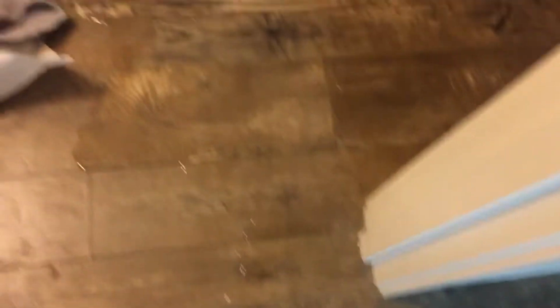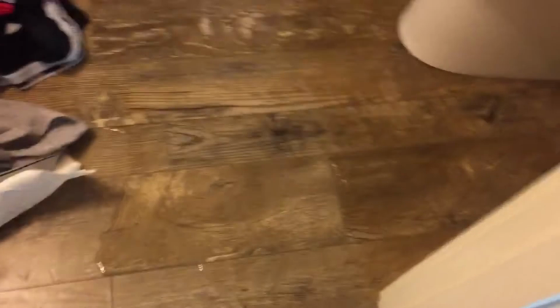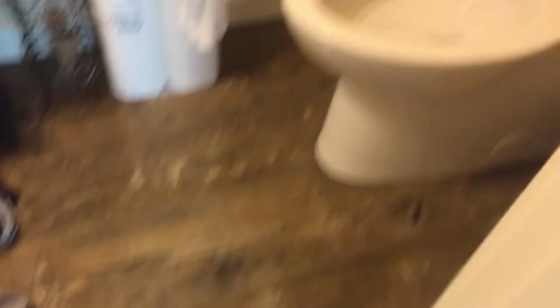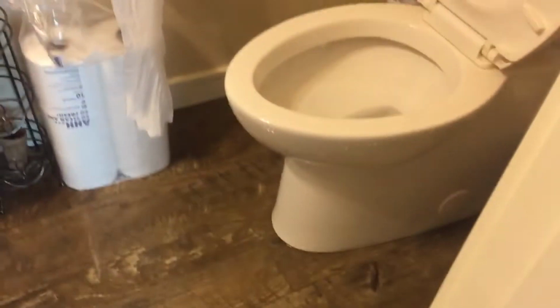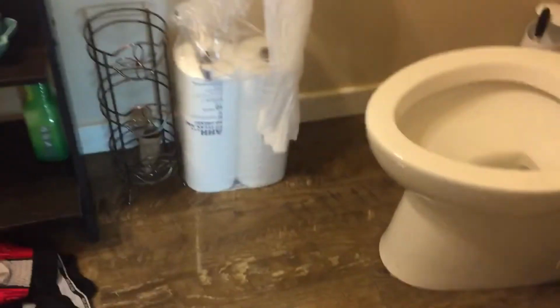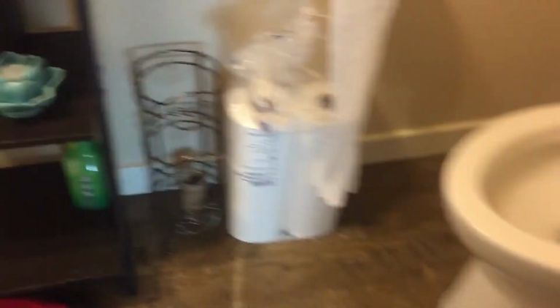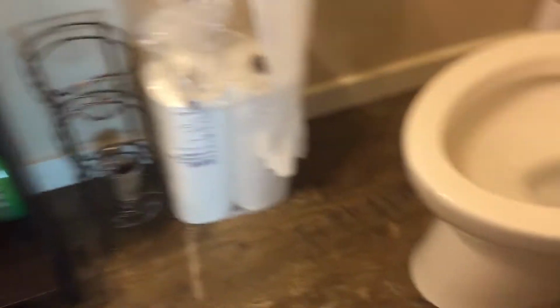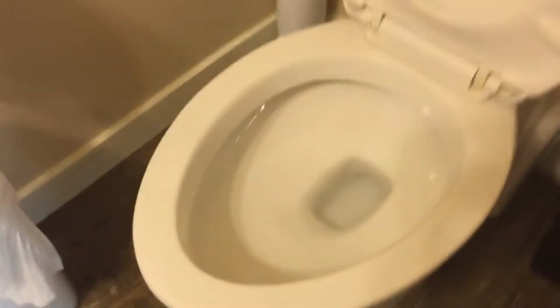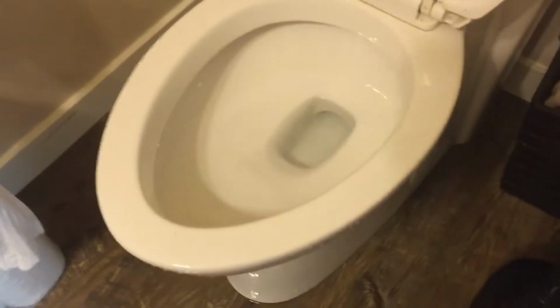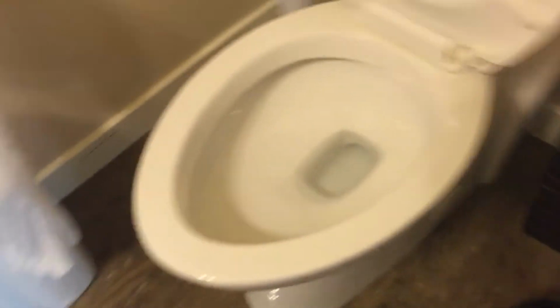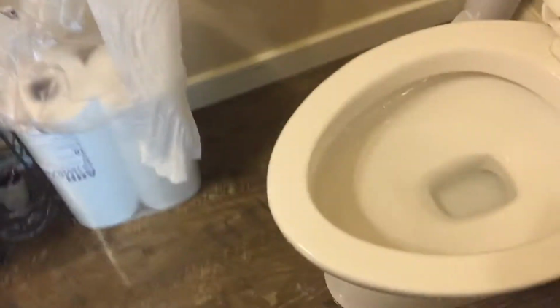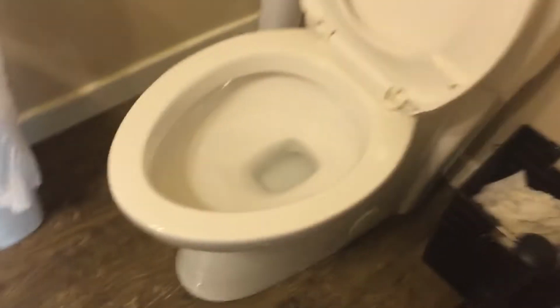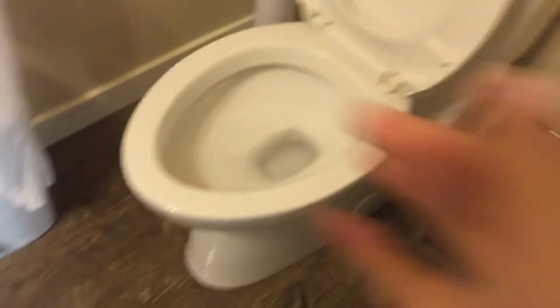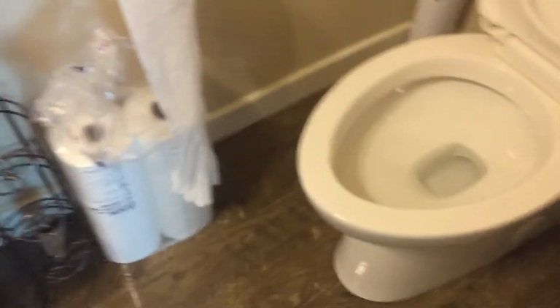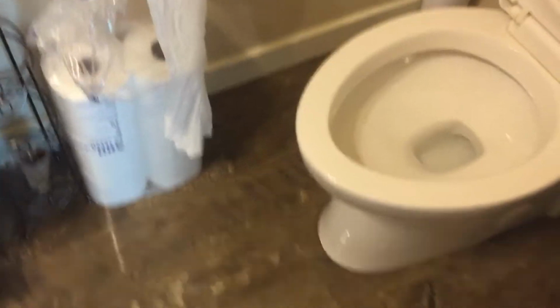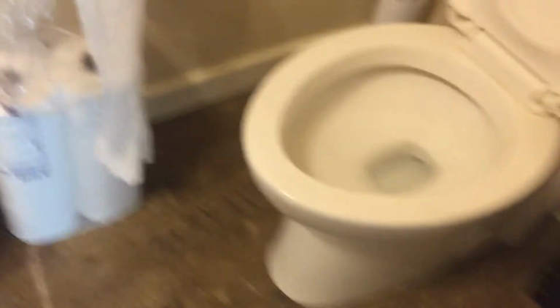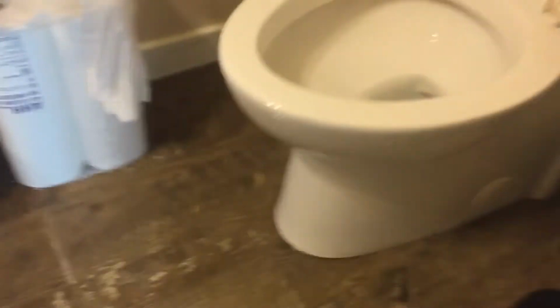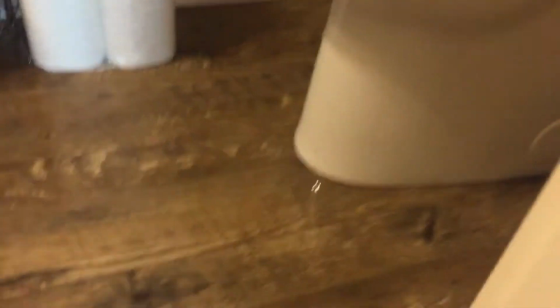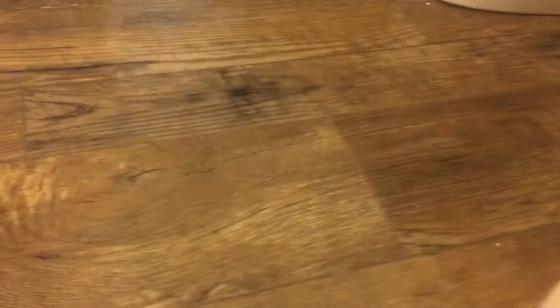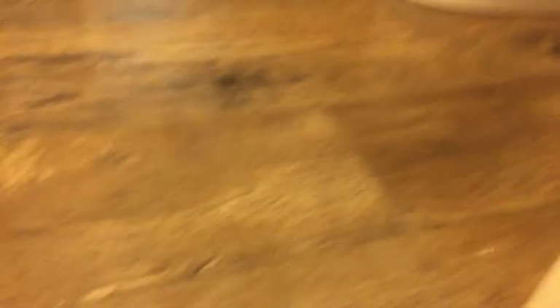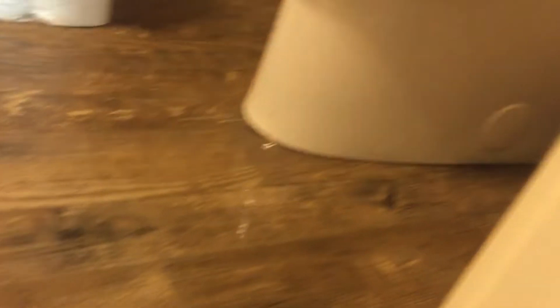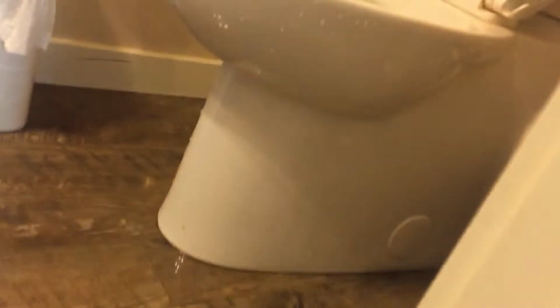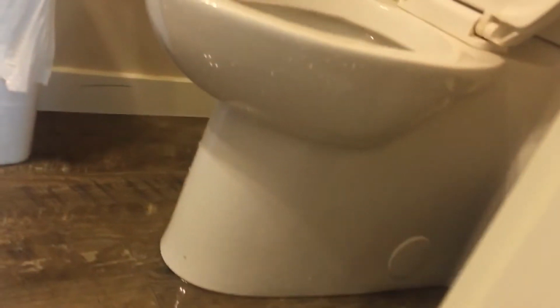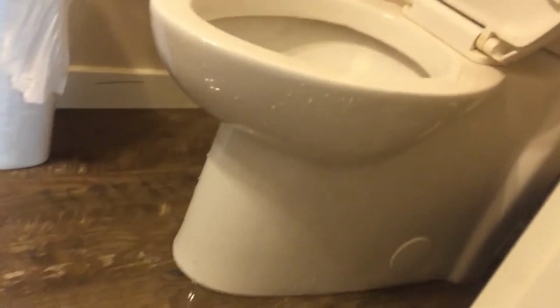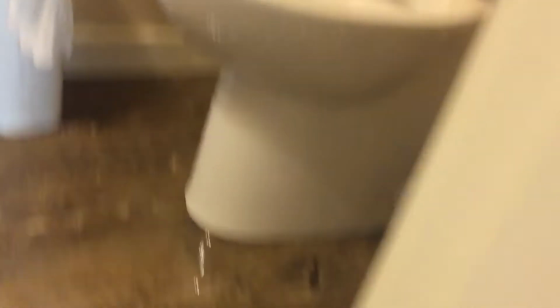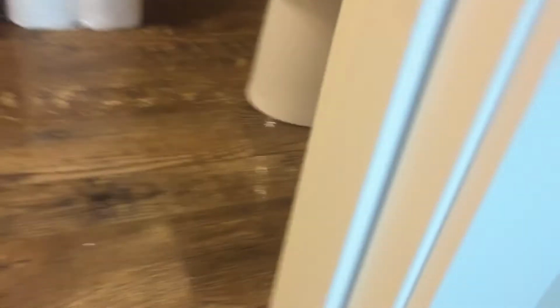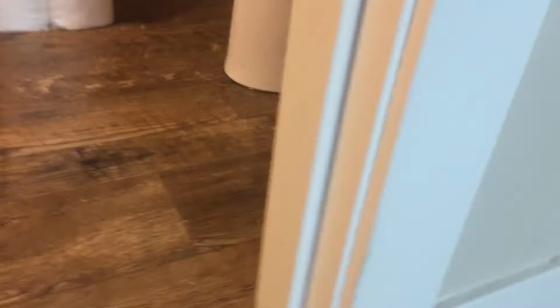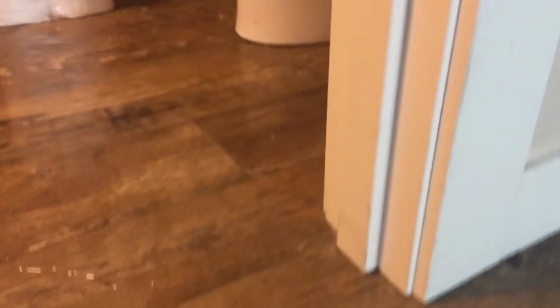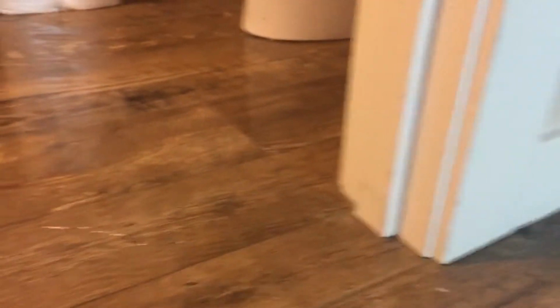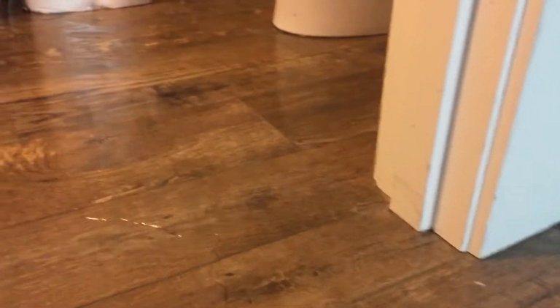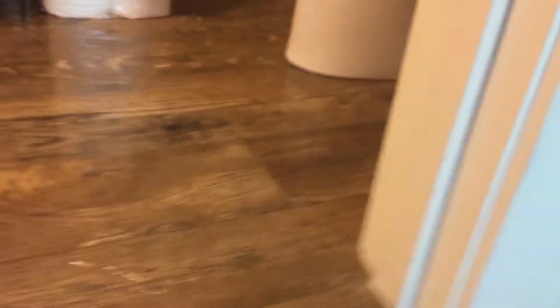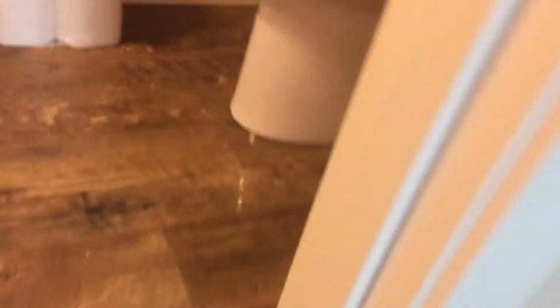Well, I didn't expect this to happen, but of course this extremely crappy American Standard toilet clogged up, and as you can see, it overflowed everywhere and started flooding out. I don't know if you can see the water or not.